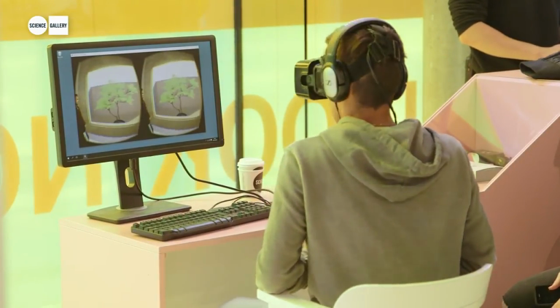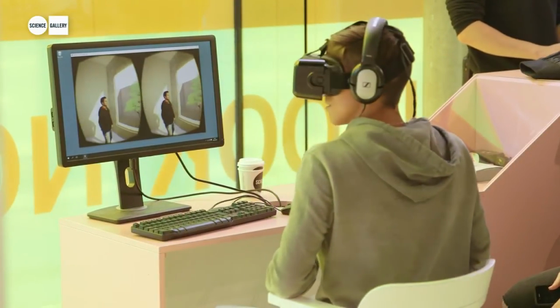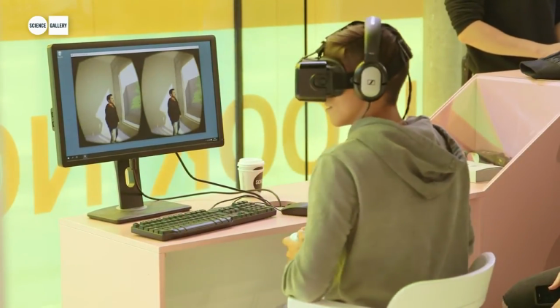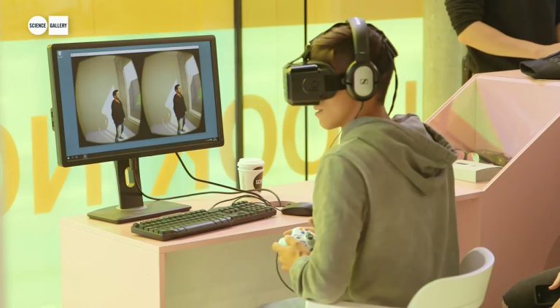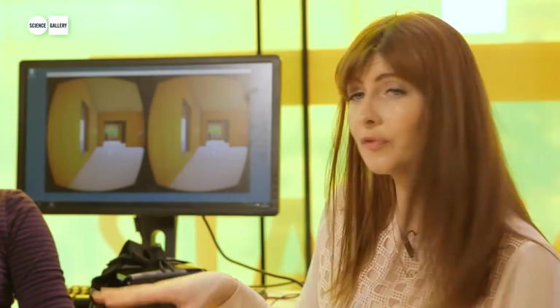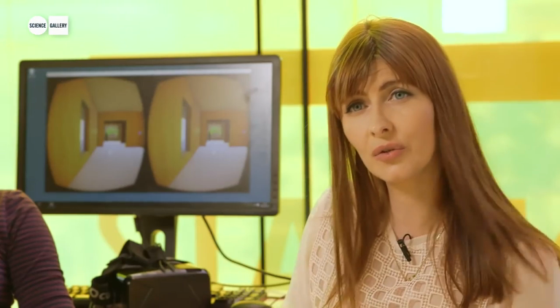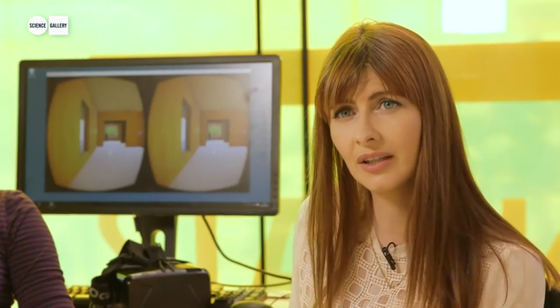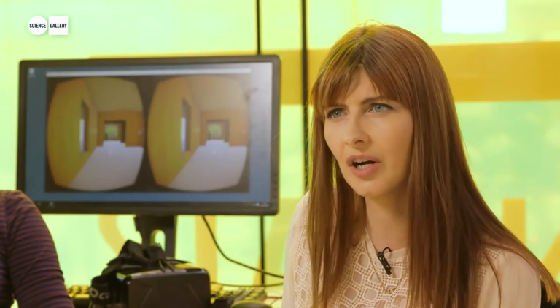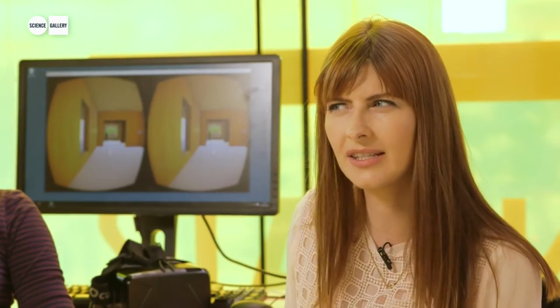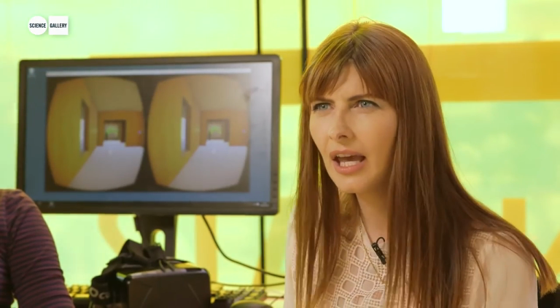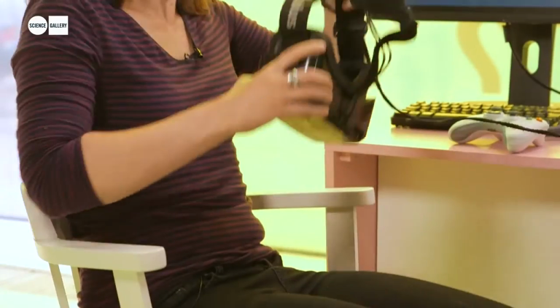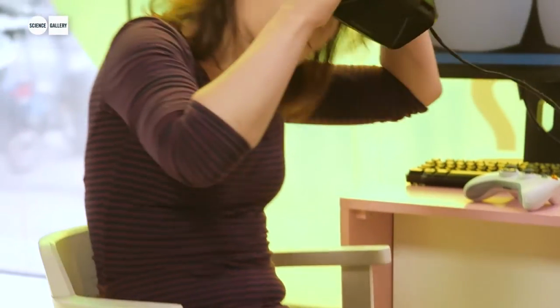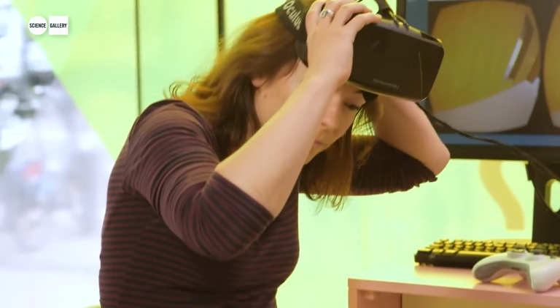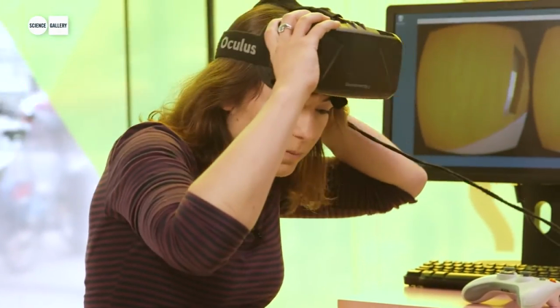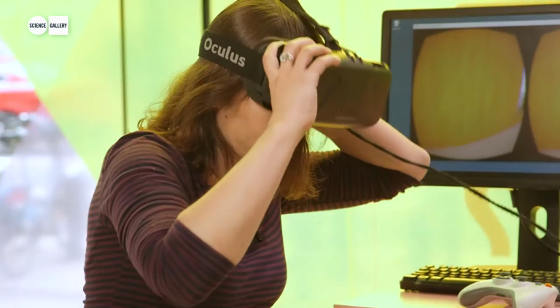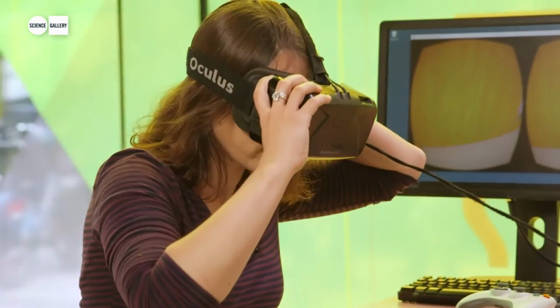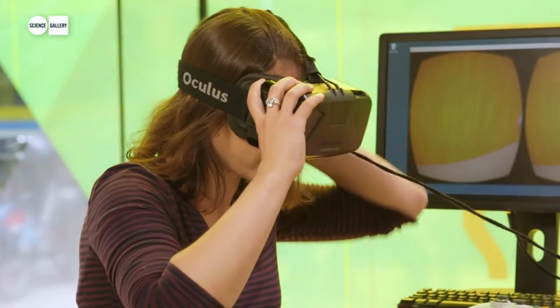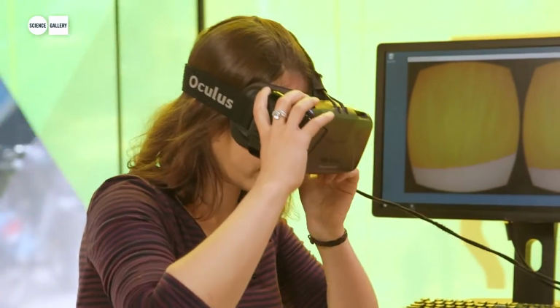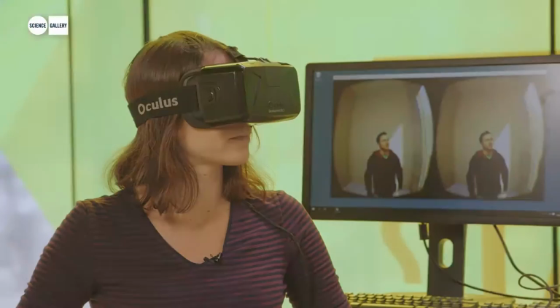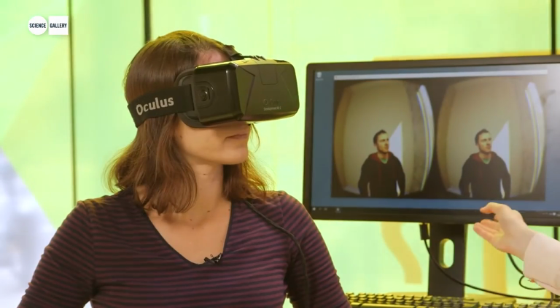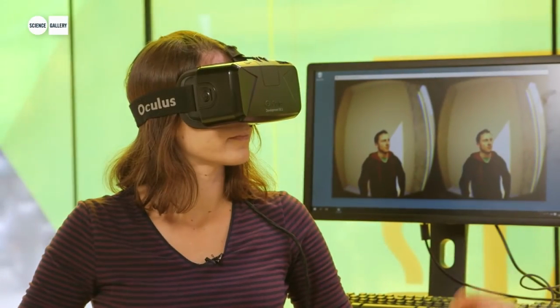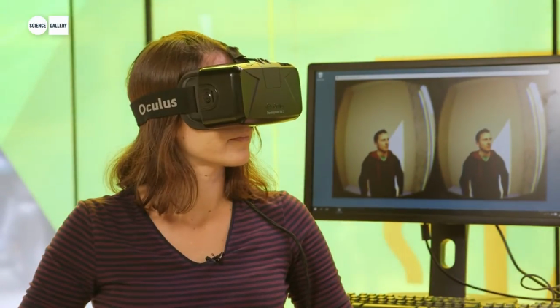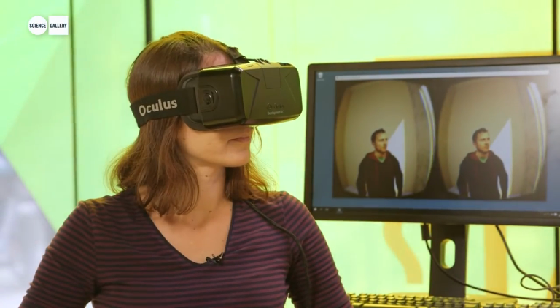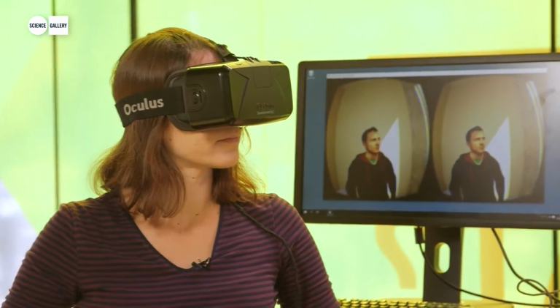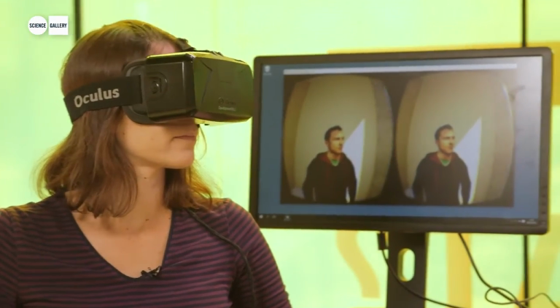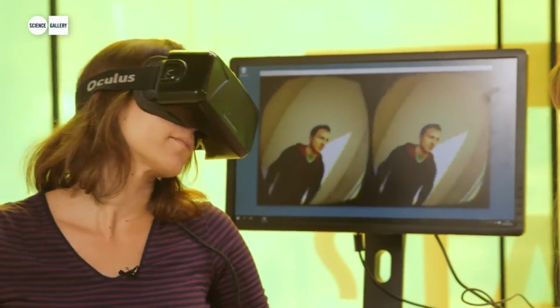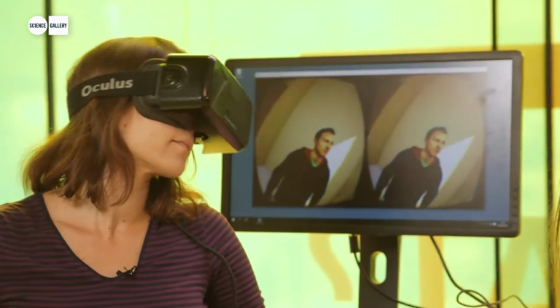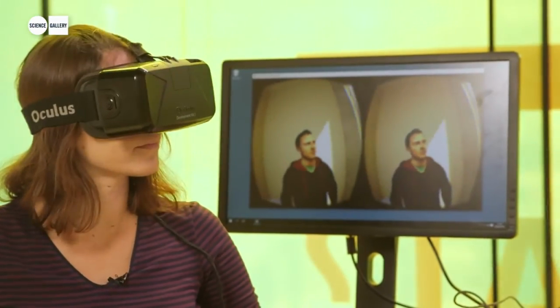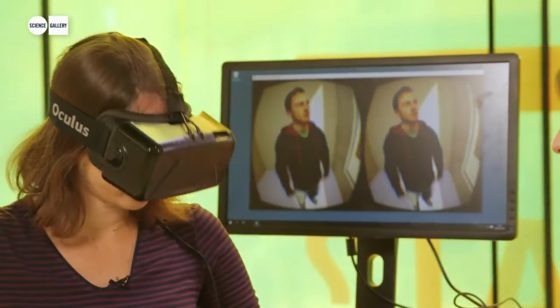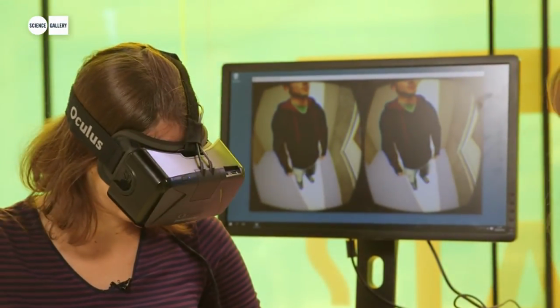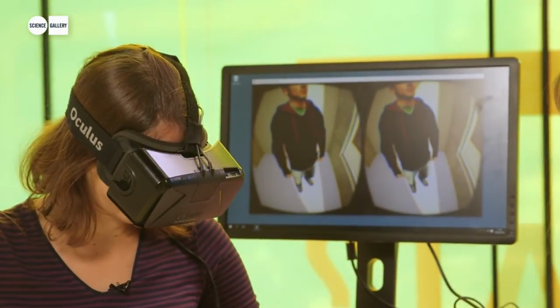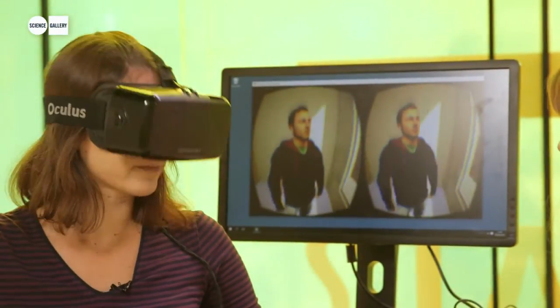We'll also be tracking their movements throughout the environment and seeing how their movements are affected by what the character says. There's our virtual character just standing around at the moment and we're observing him.